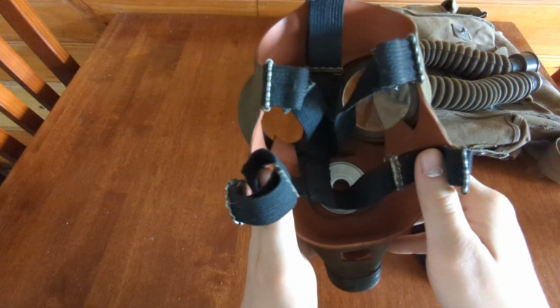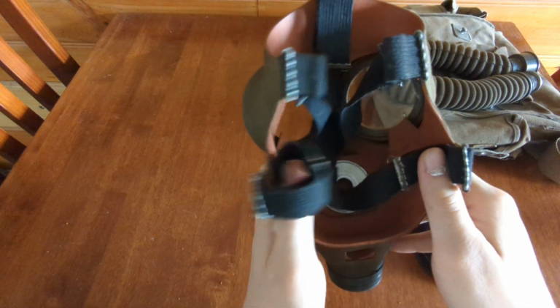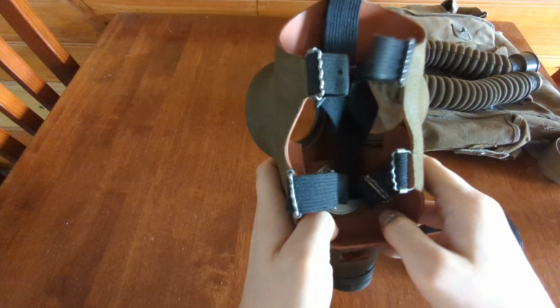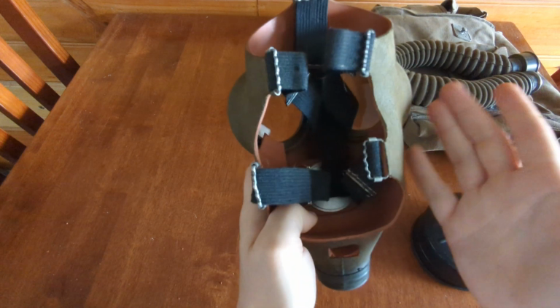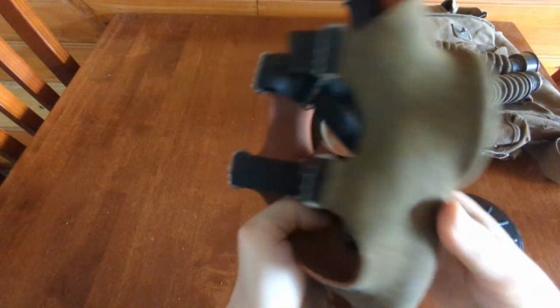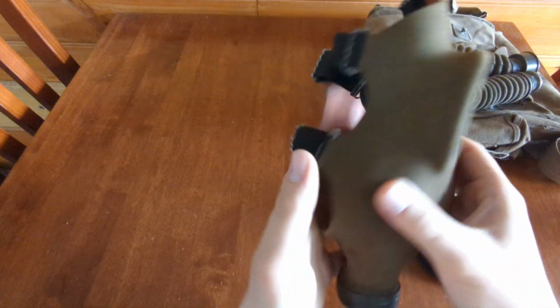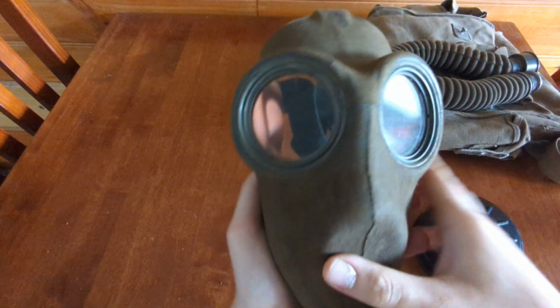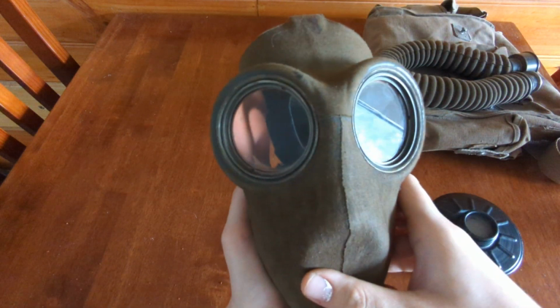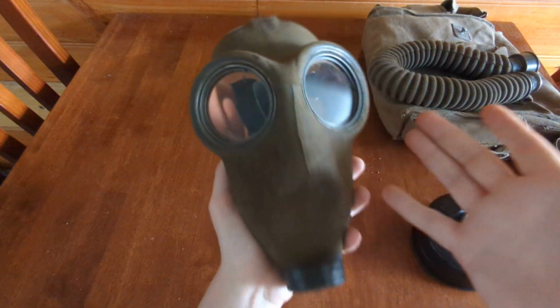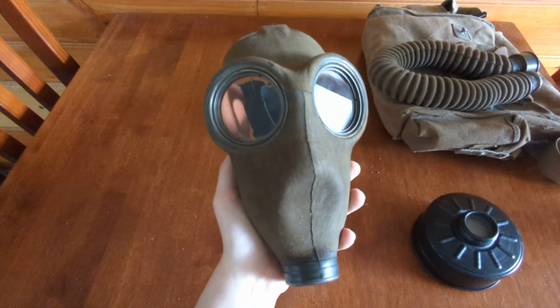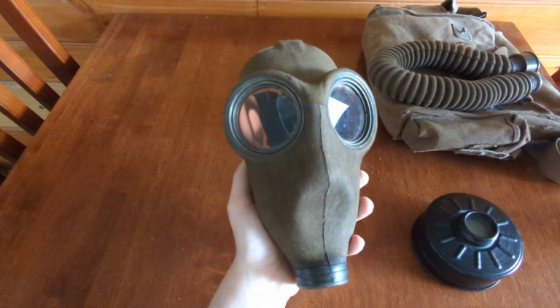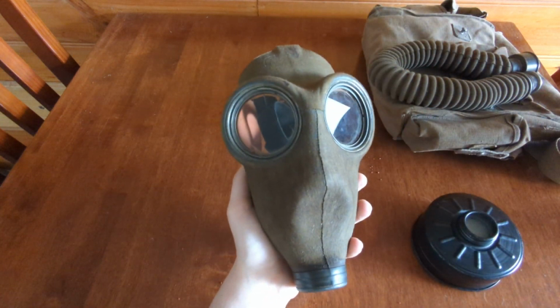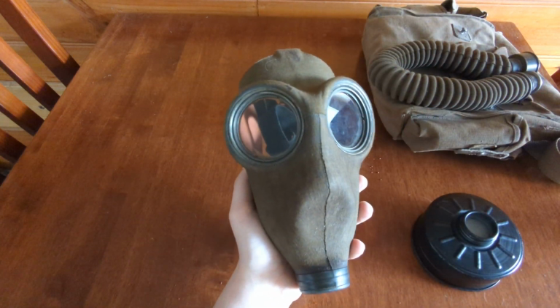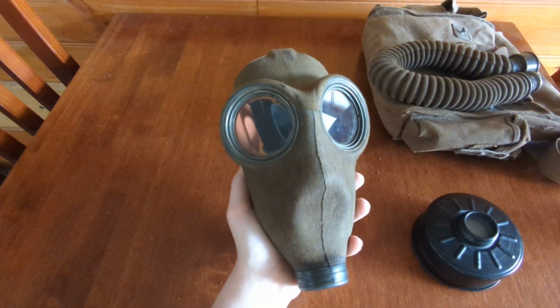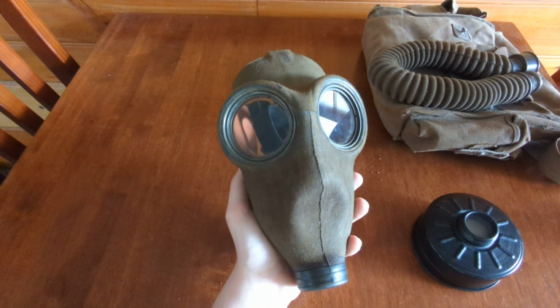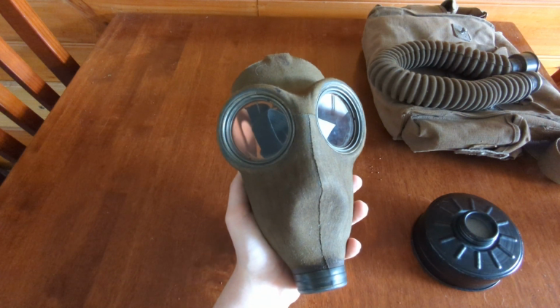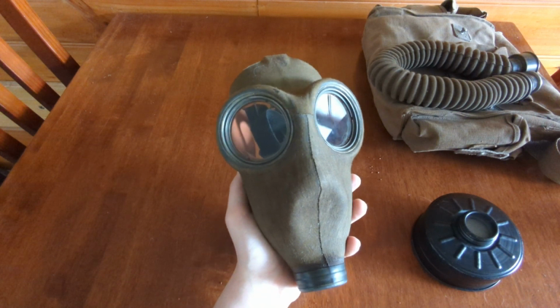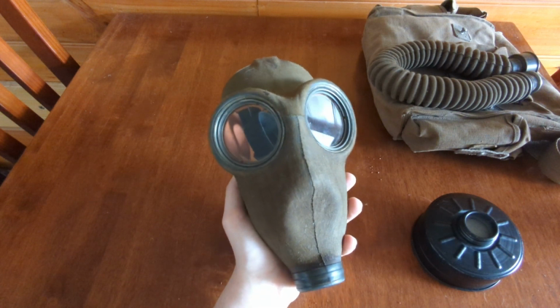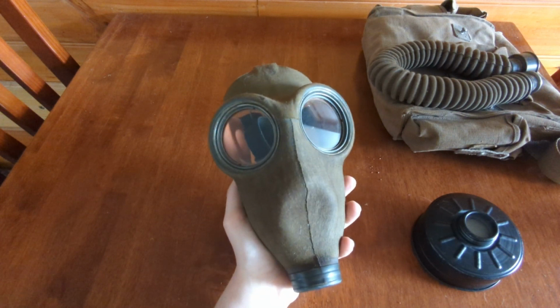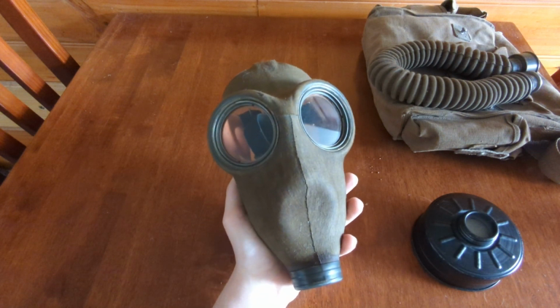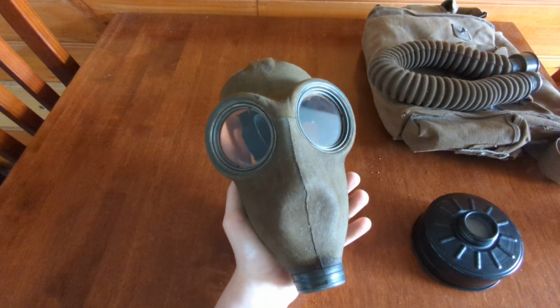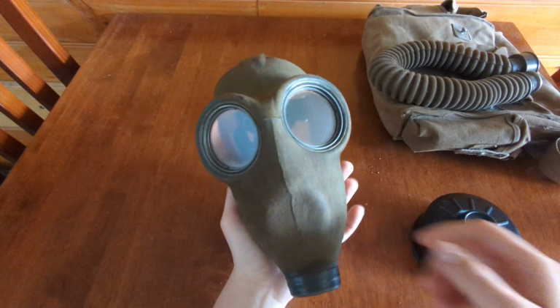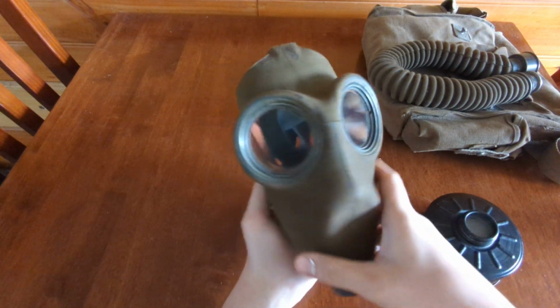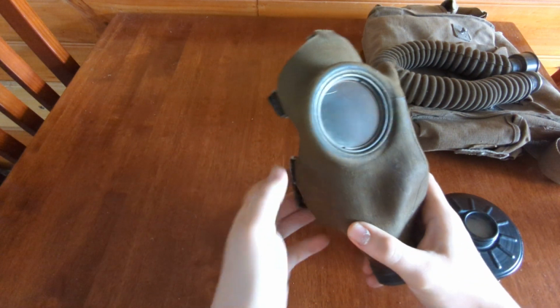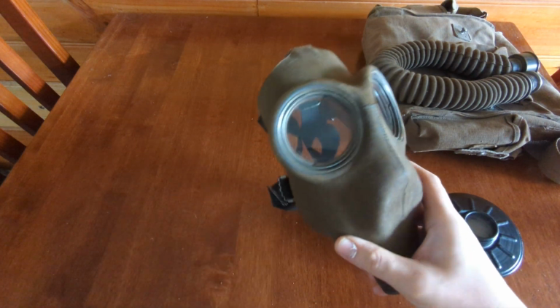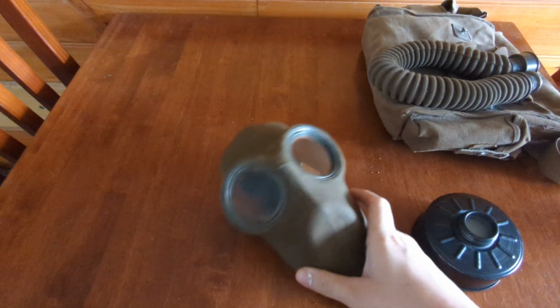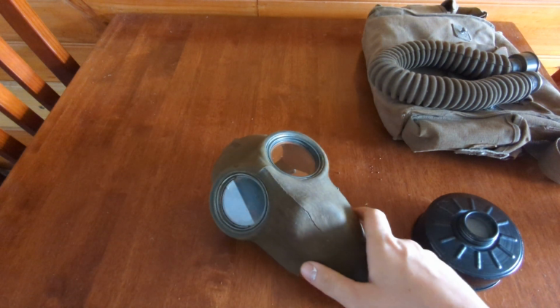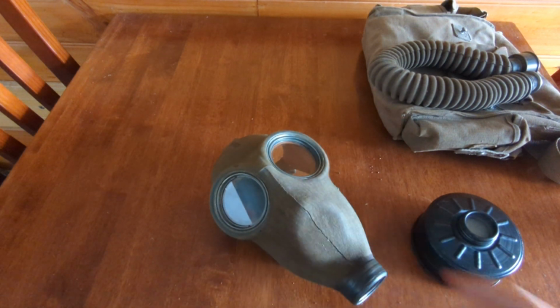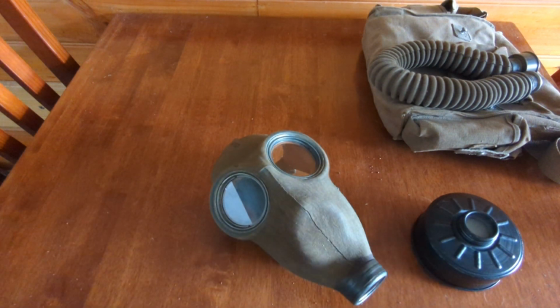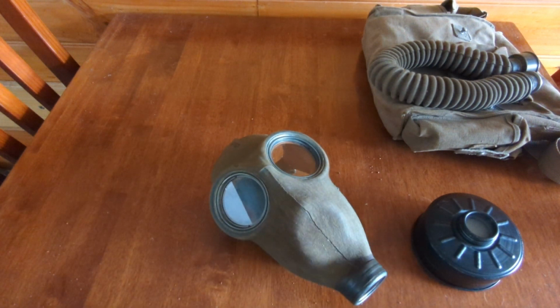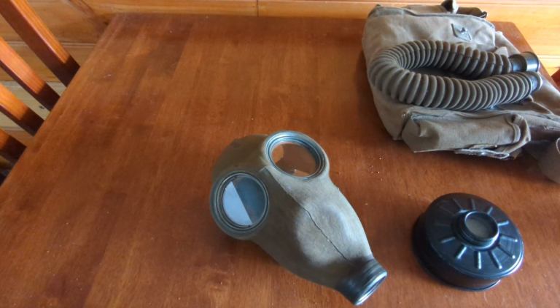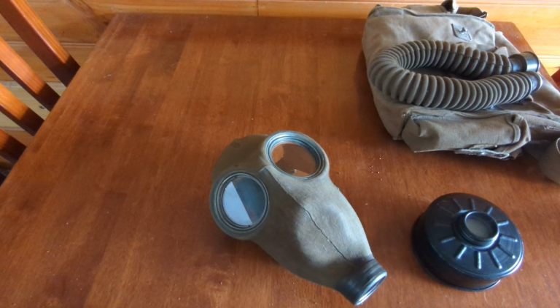It's been a nice thick rubber — it's a good mask. I want another one. Alright, that's your gas mask for you. Thanks for watching, I'm really tired. Thanks, bye.